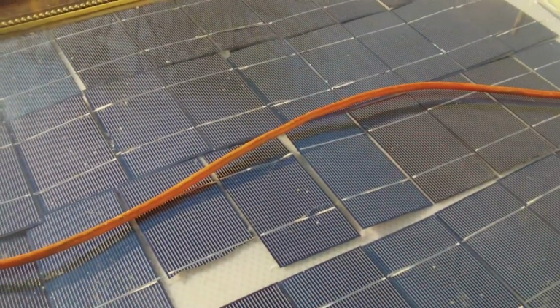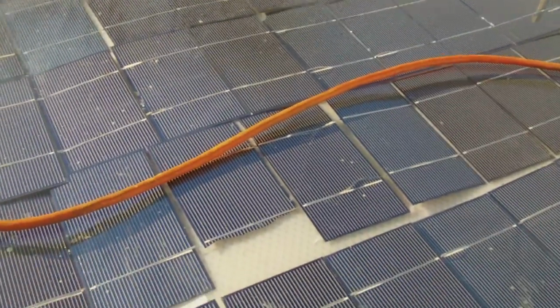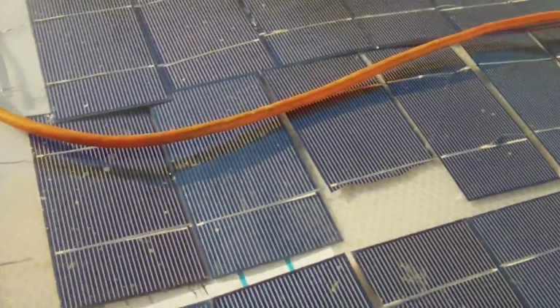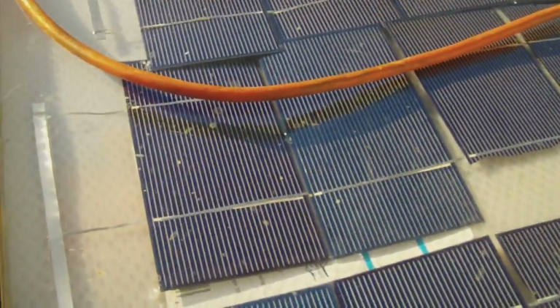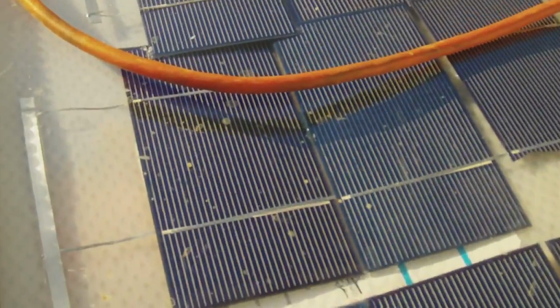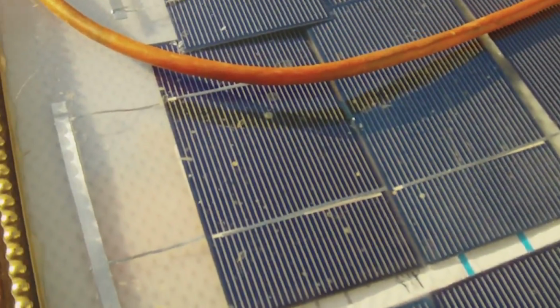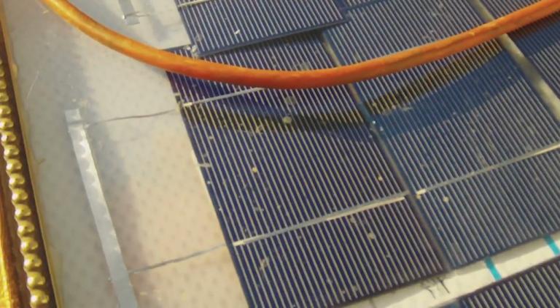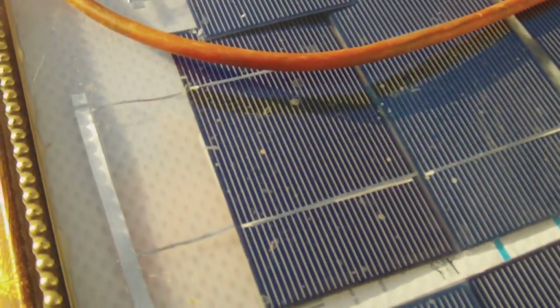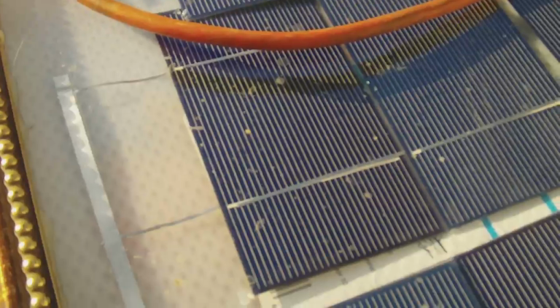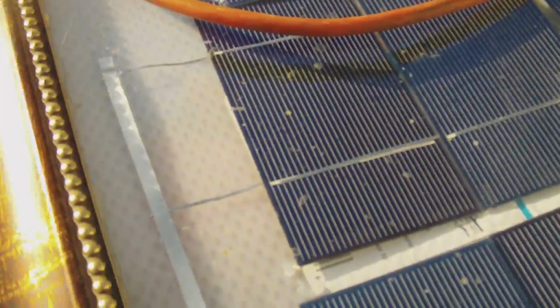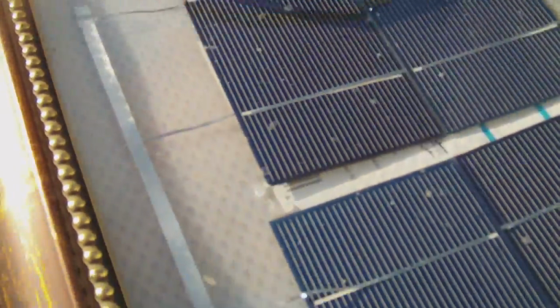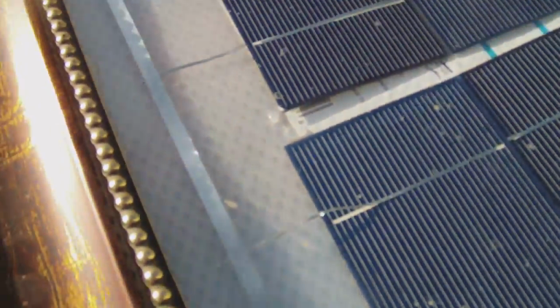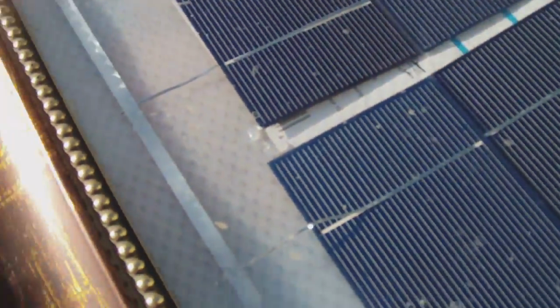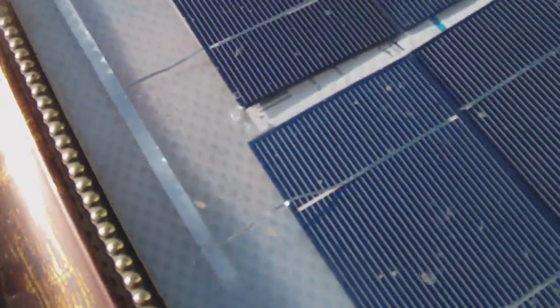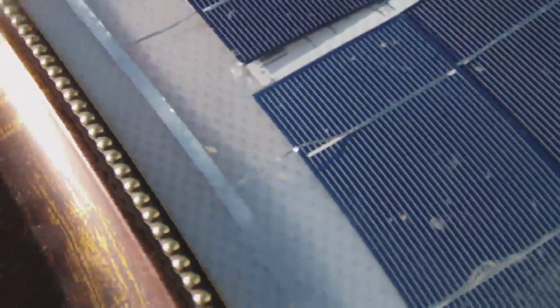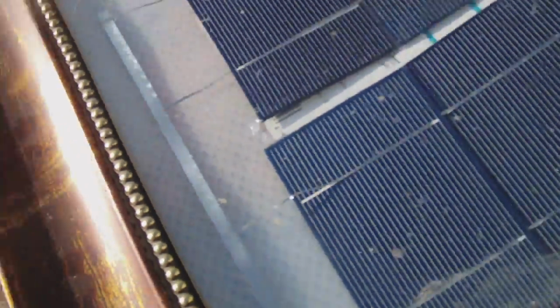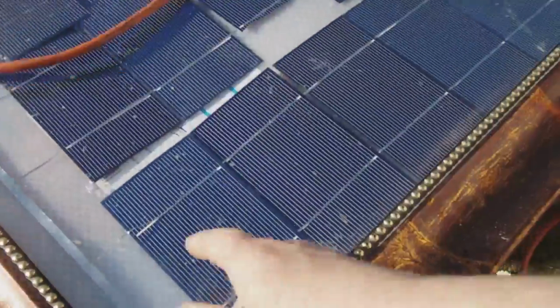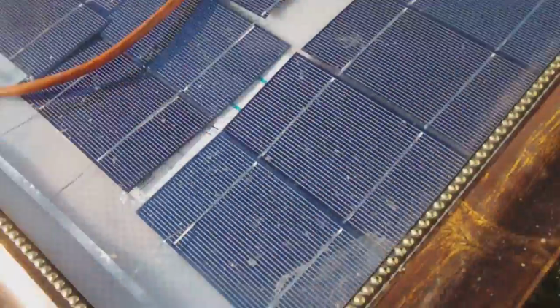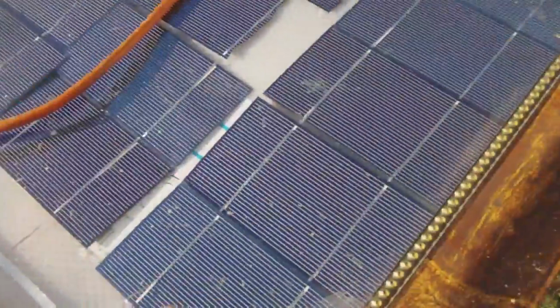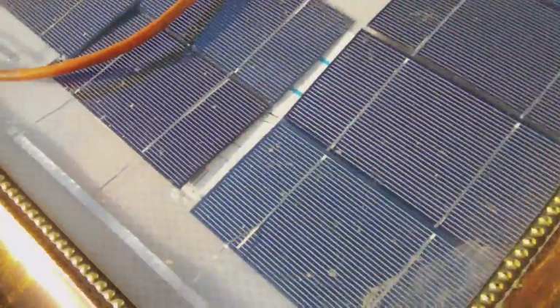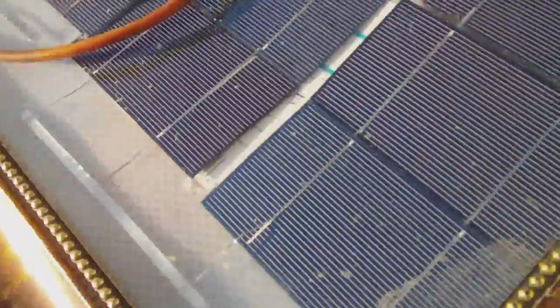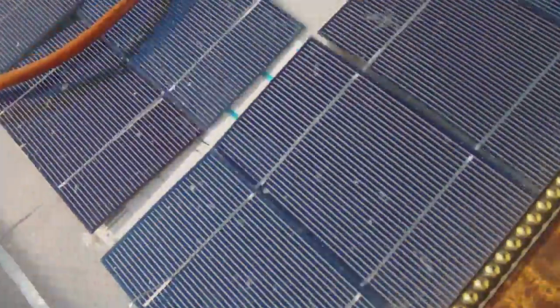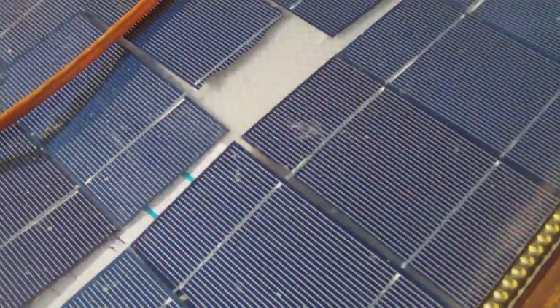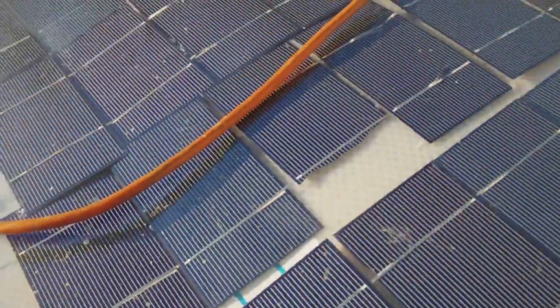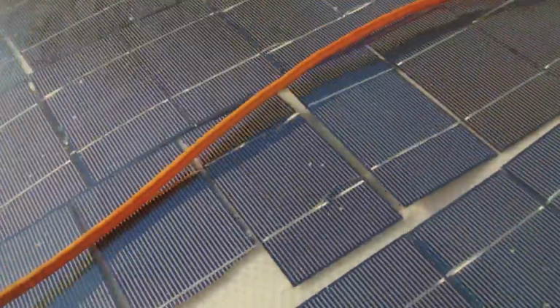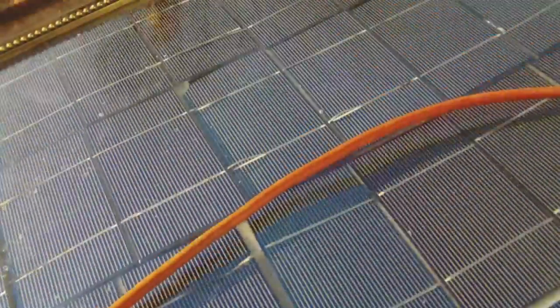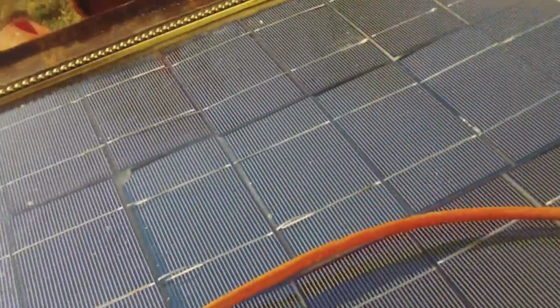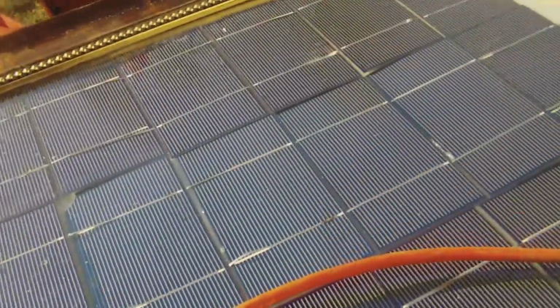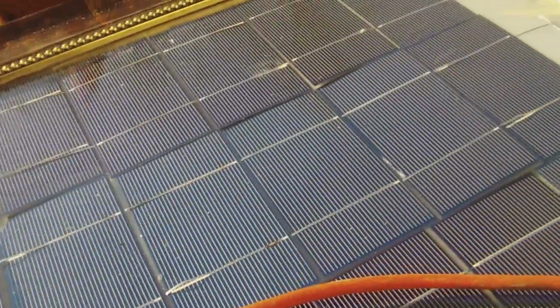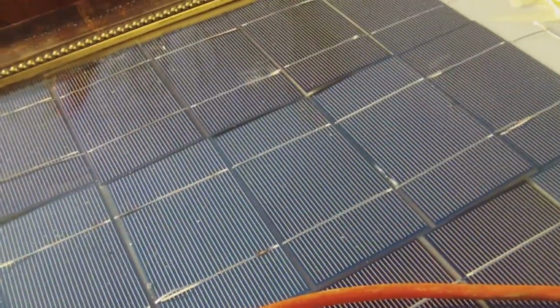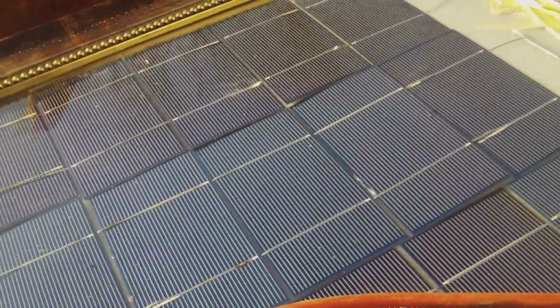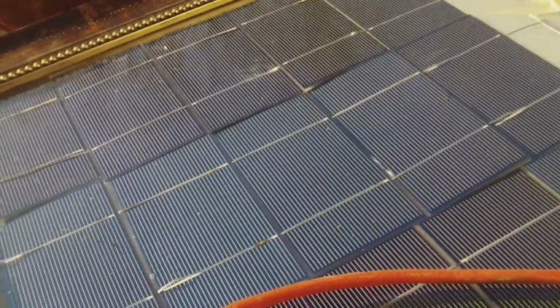And then the bus wires — you can see these, I connected them. This is actually the negative side here. It's supposed to be fine.